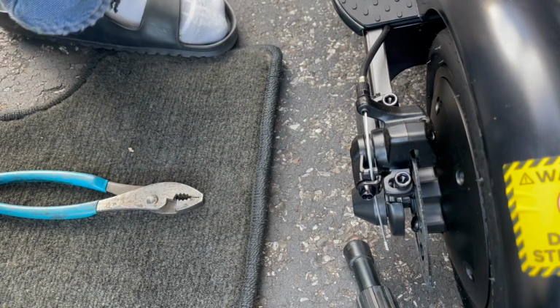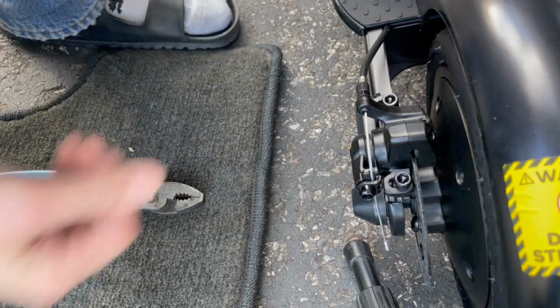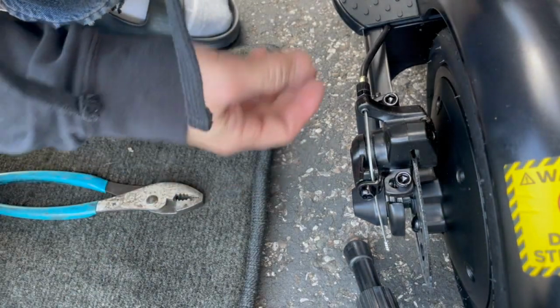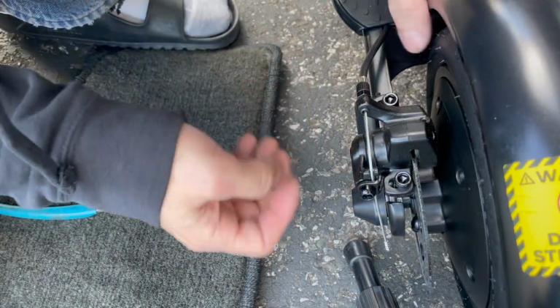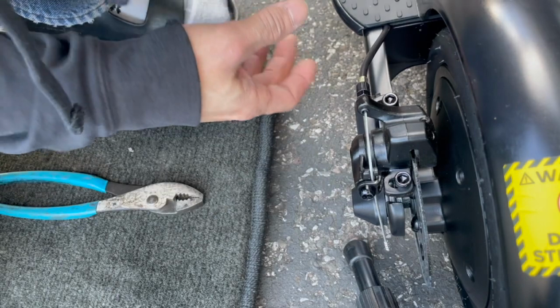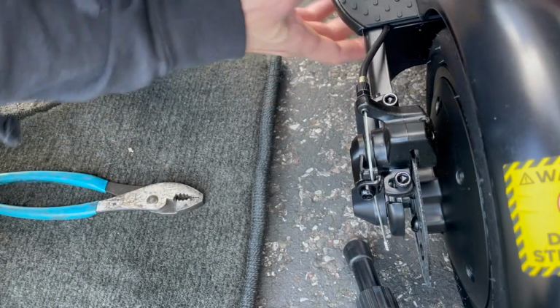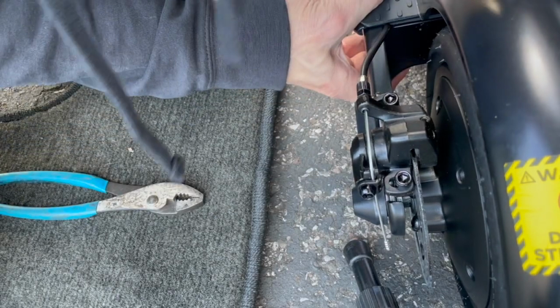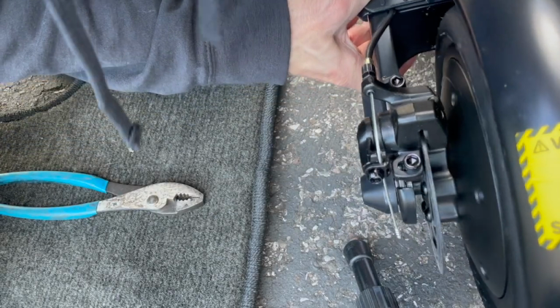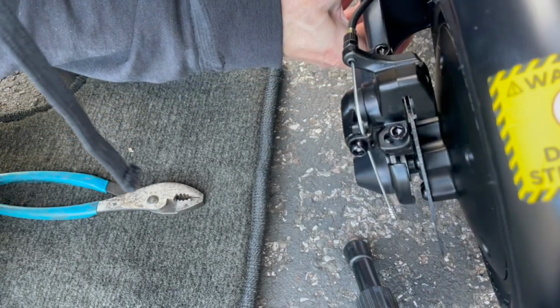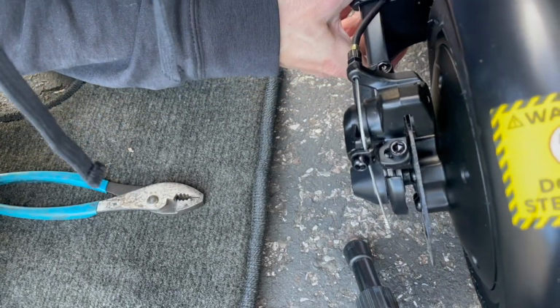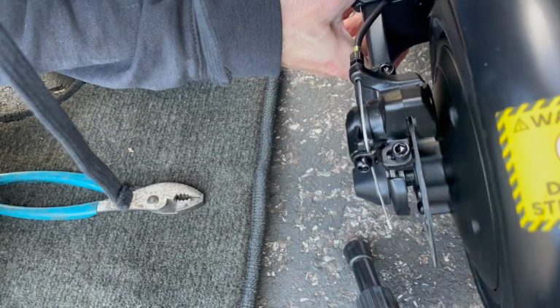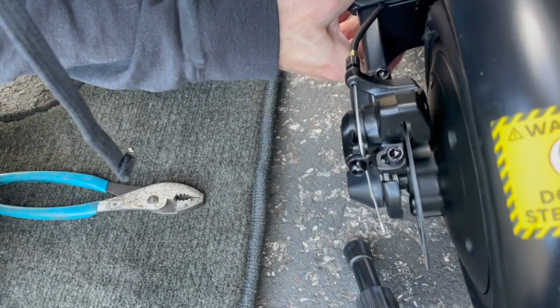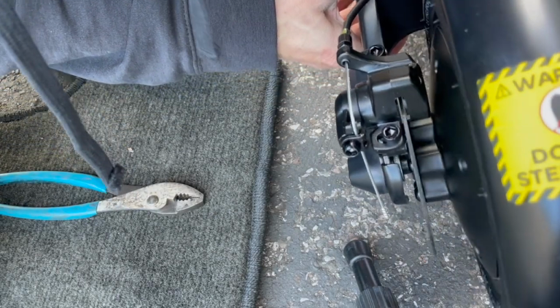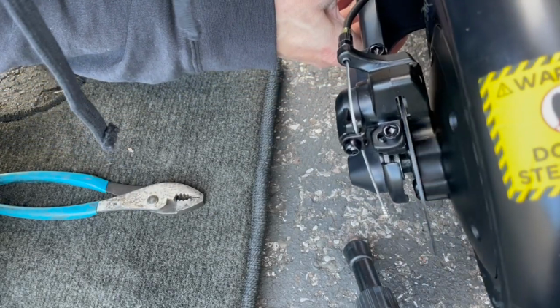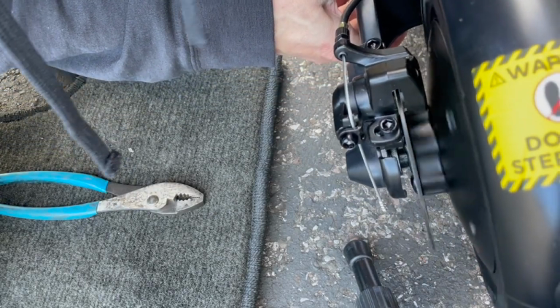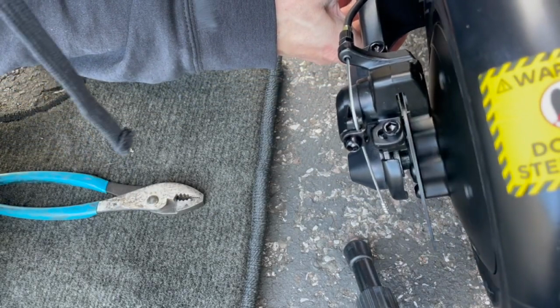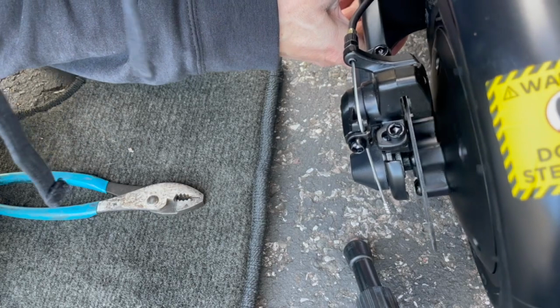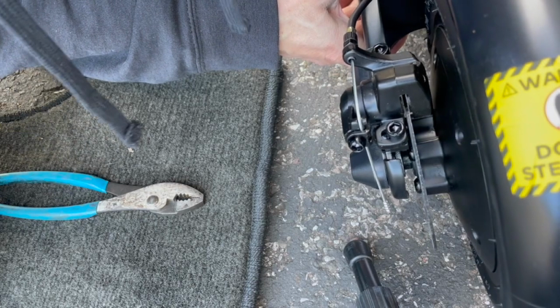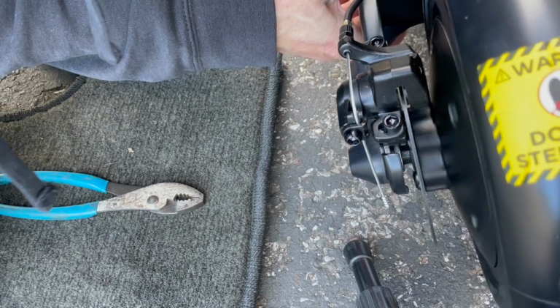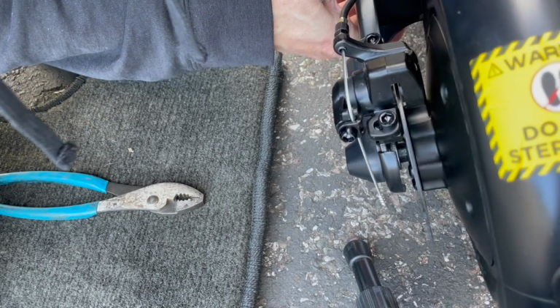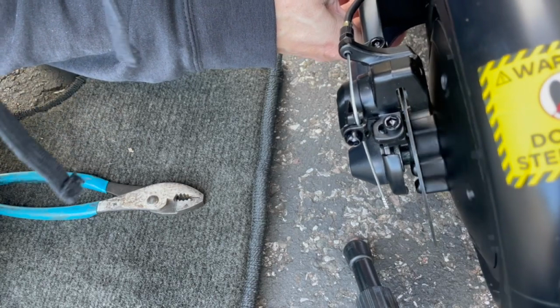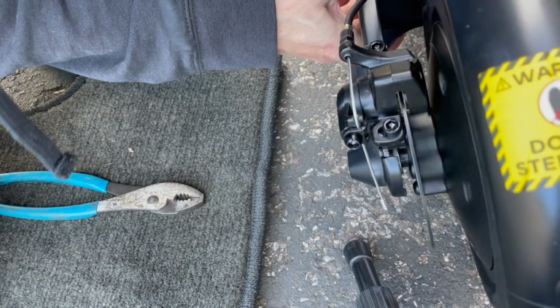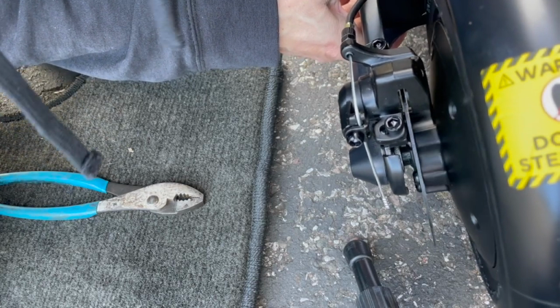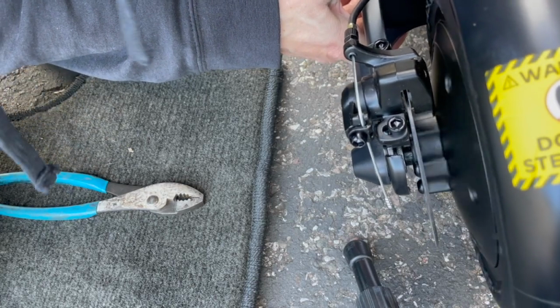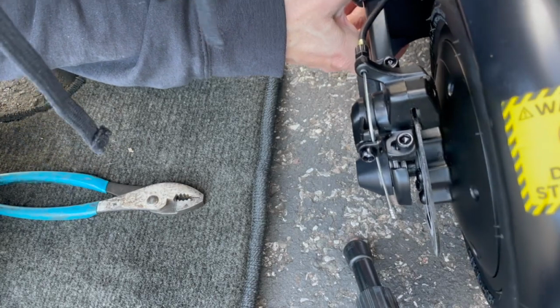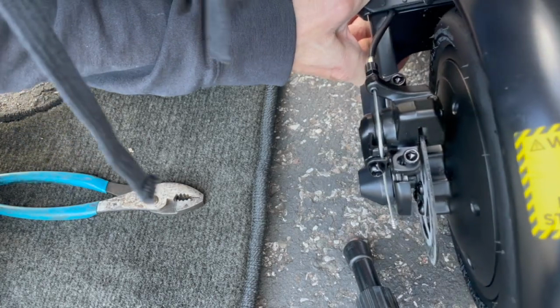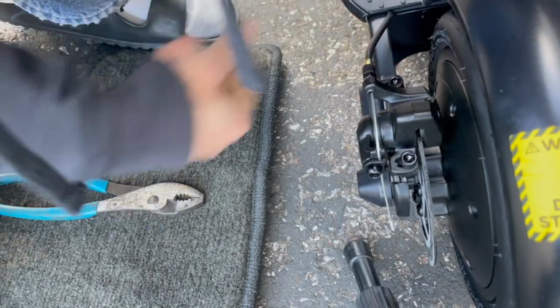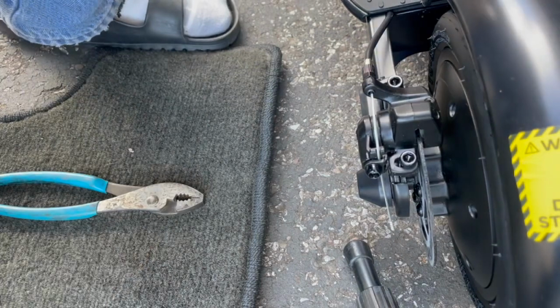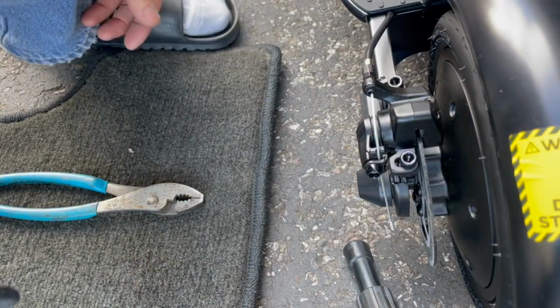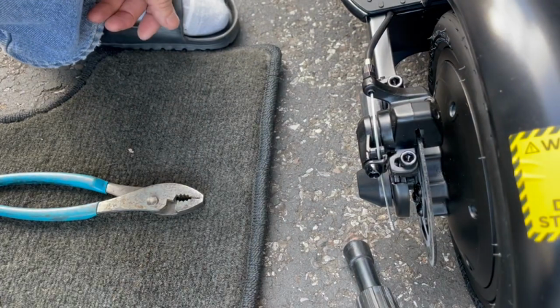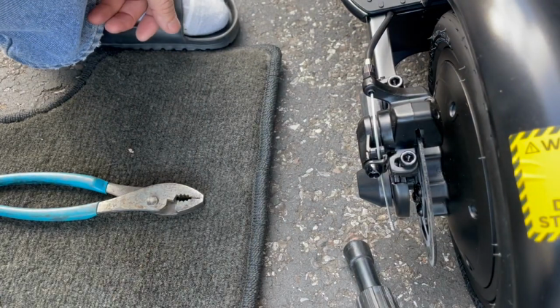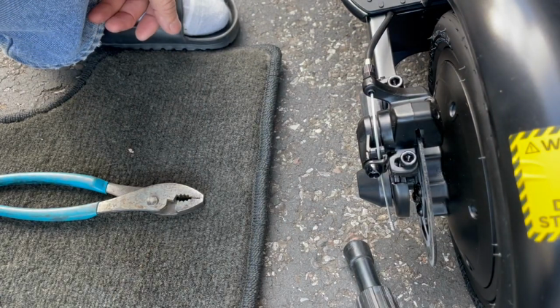Let me lift this up and spin the back wheel real fast and see how it goes. There's no squeaking, so that means it's not touching — that's good. It's not touching either side, so that's good.